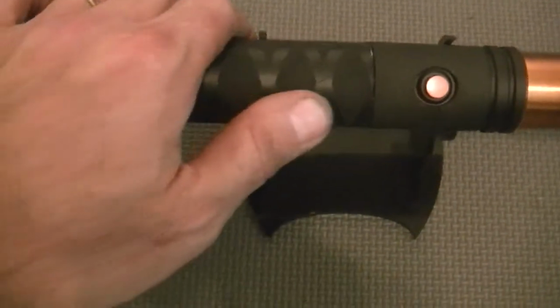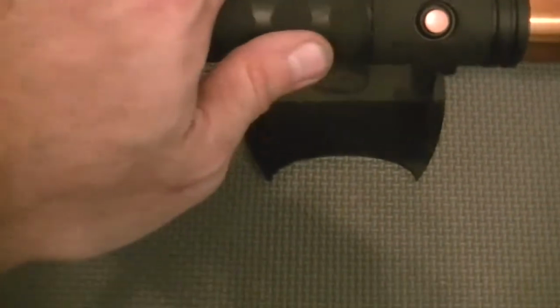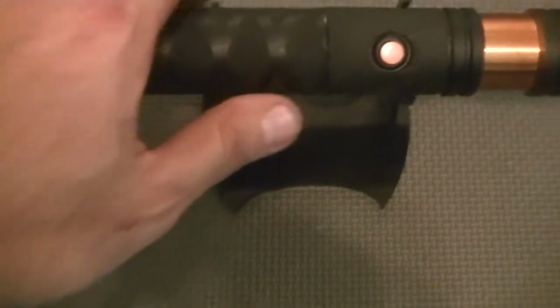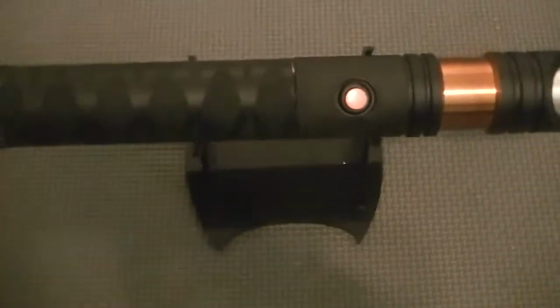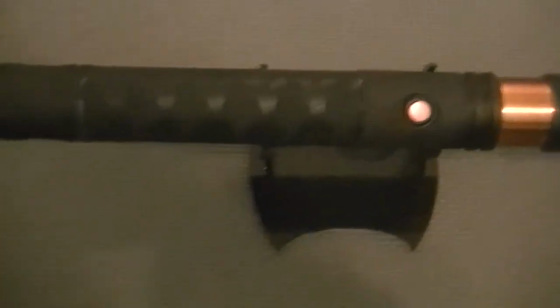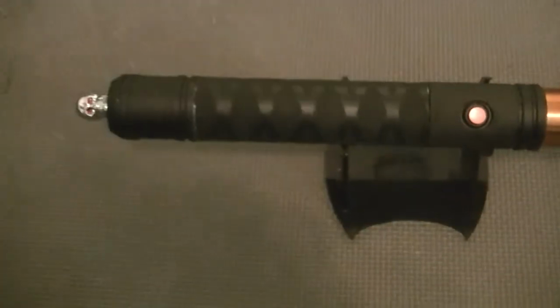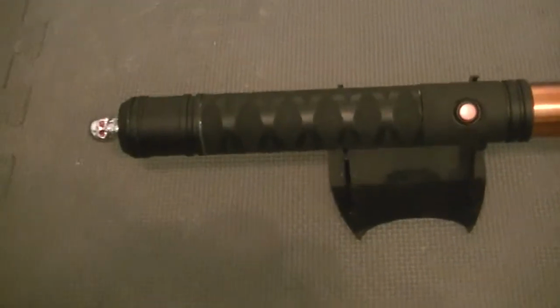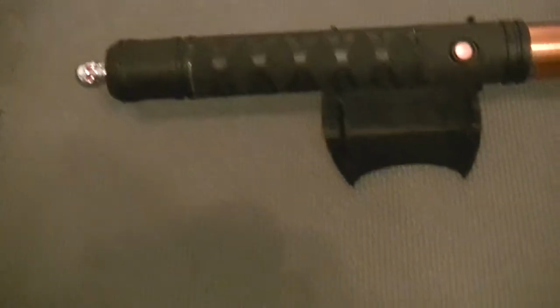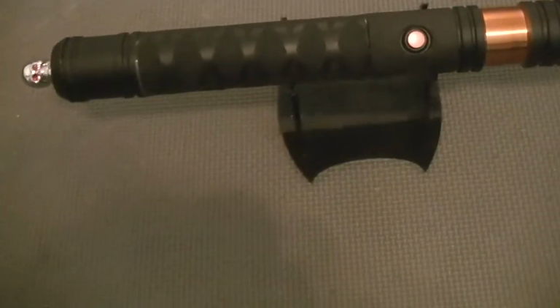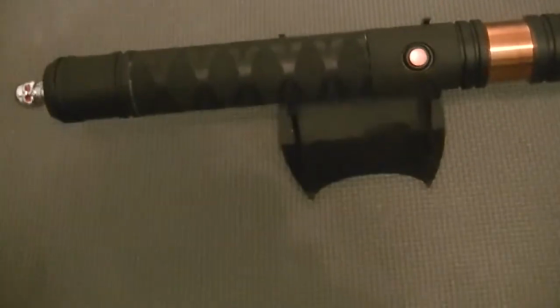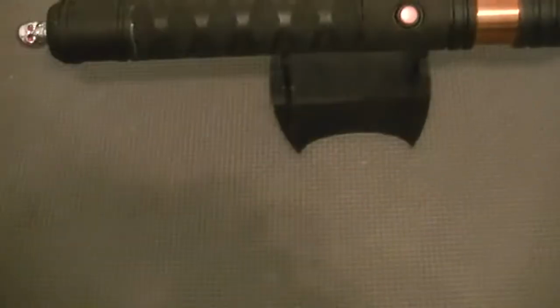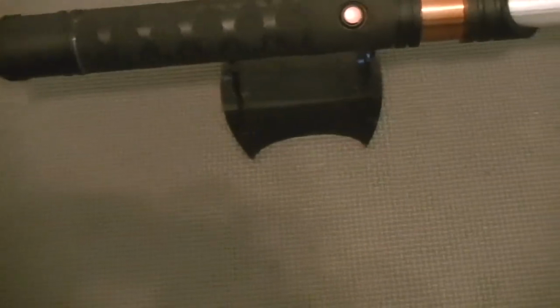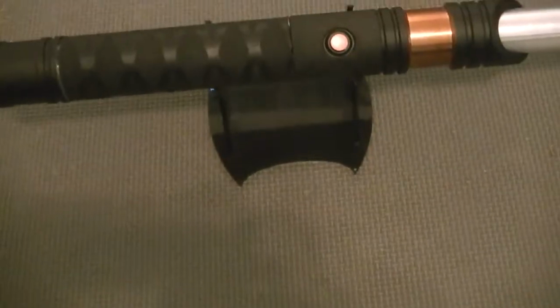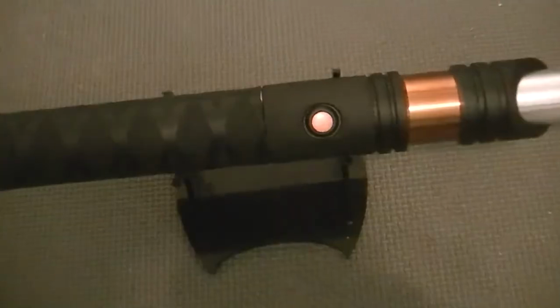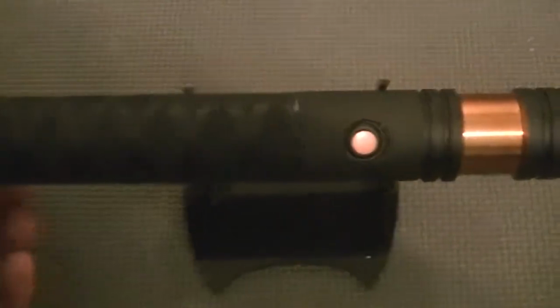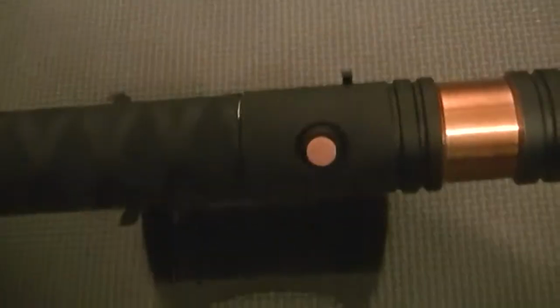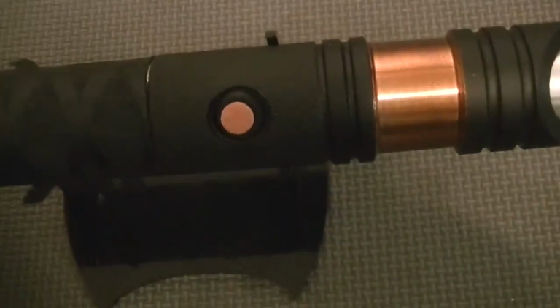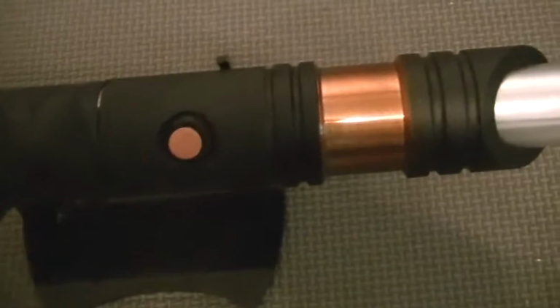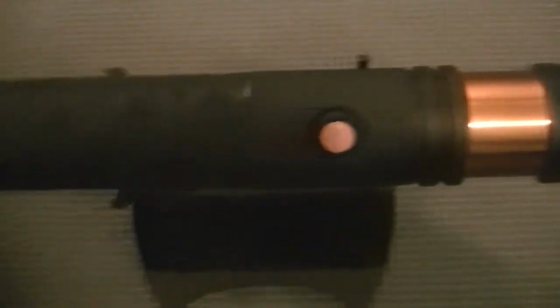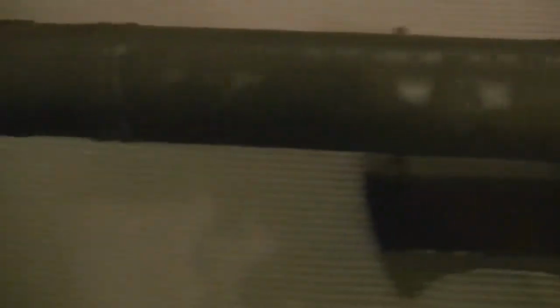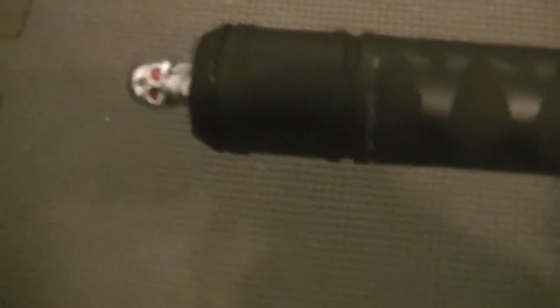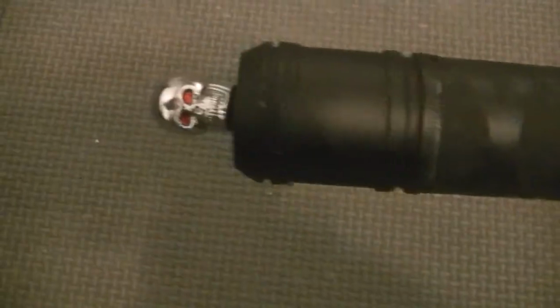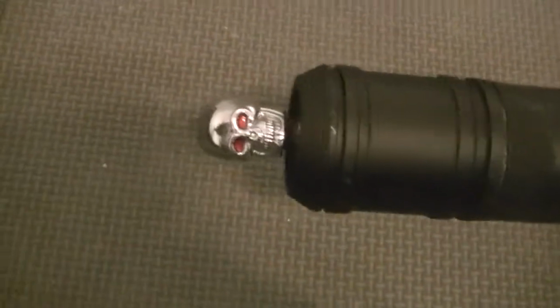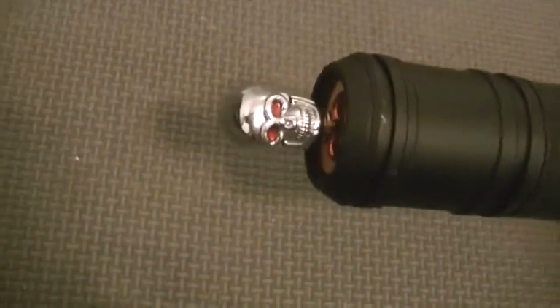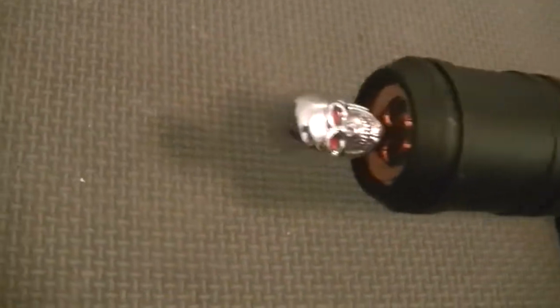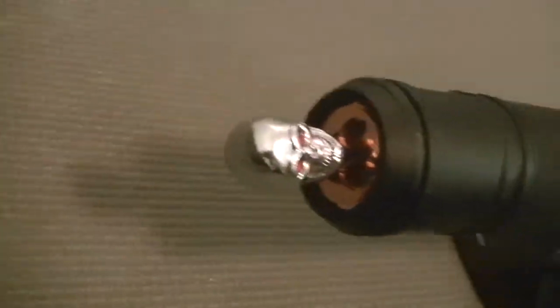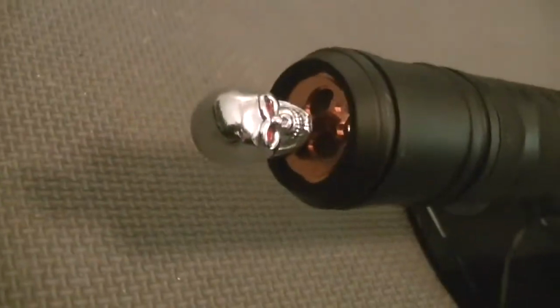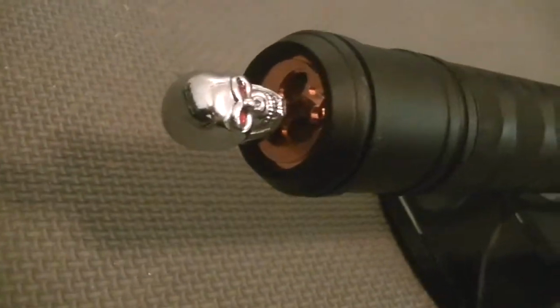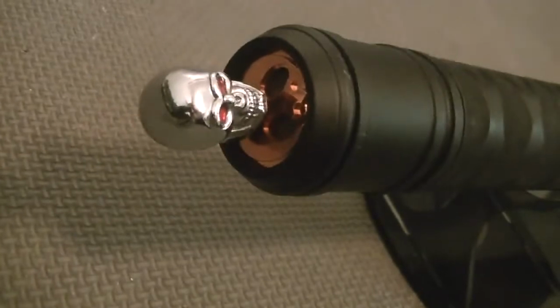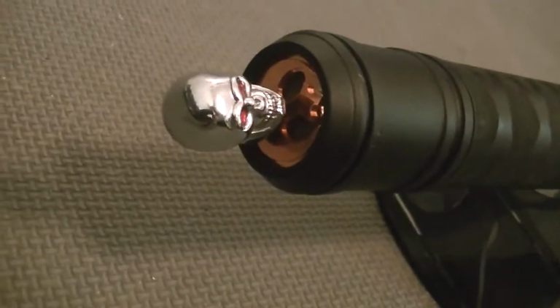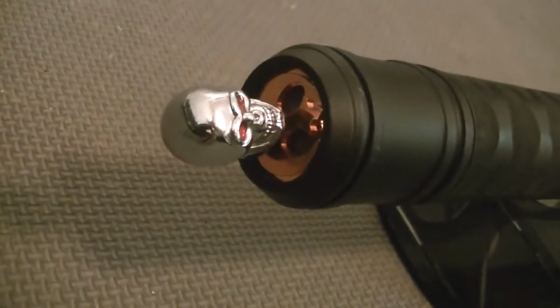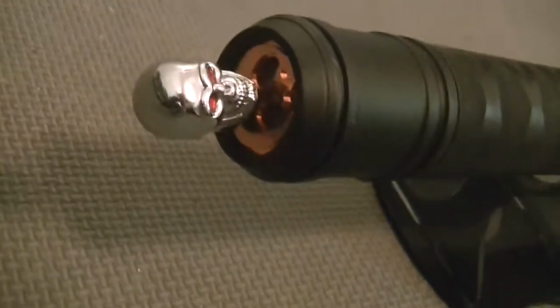Very comfortable. This is actually made as more of a dueling type saber. It's some flat black PC all the way through. It has a real copper inlay.